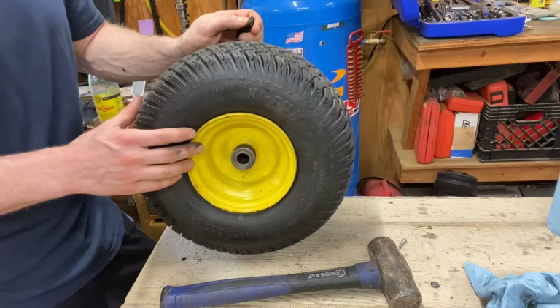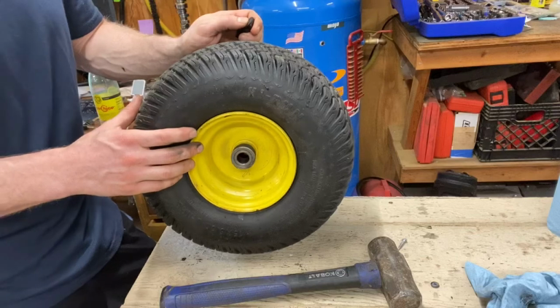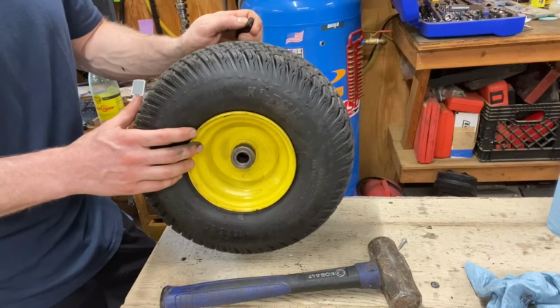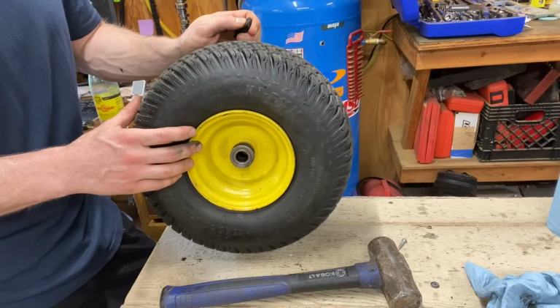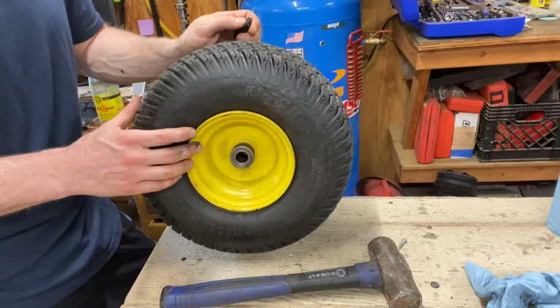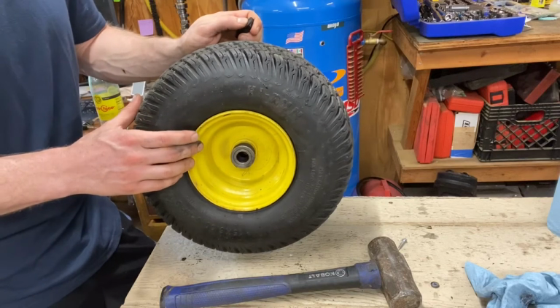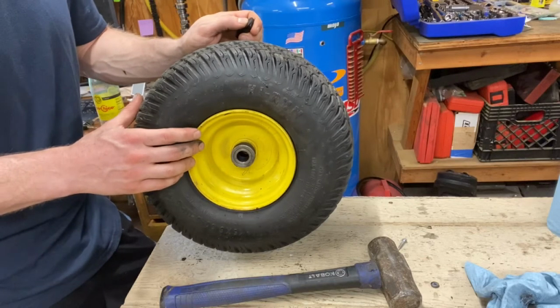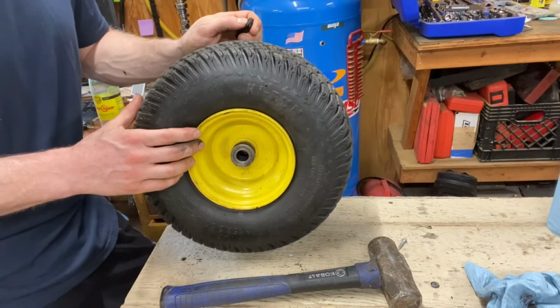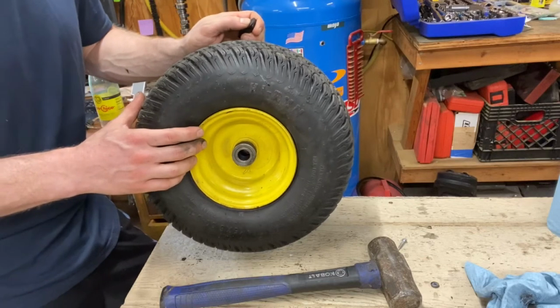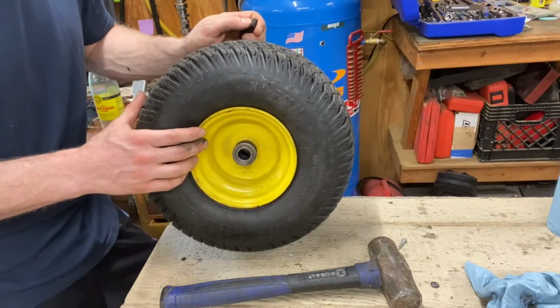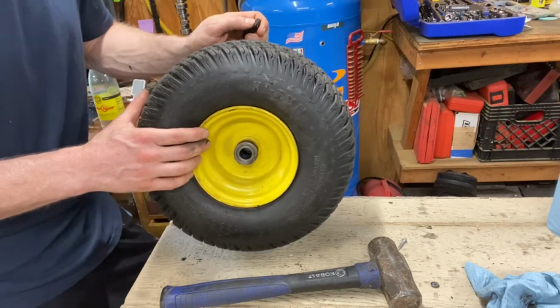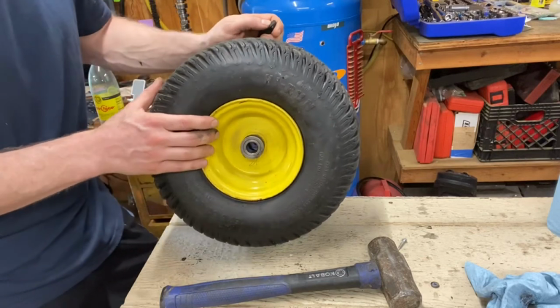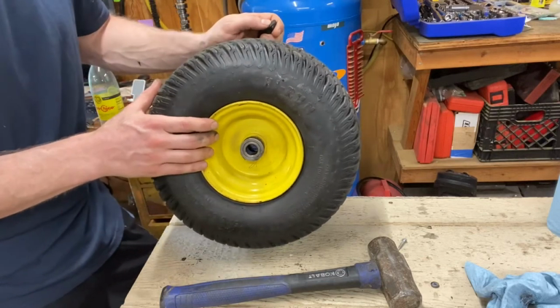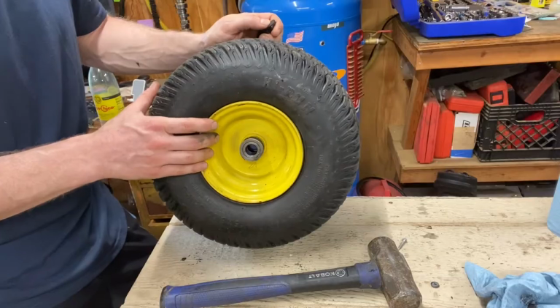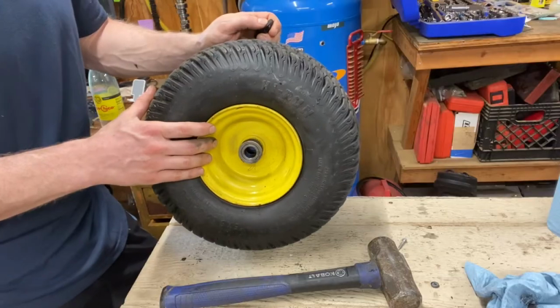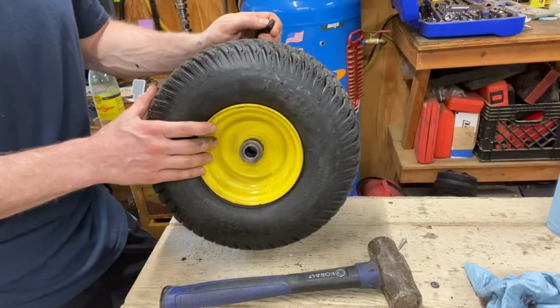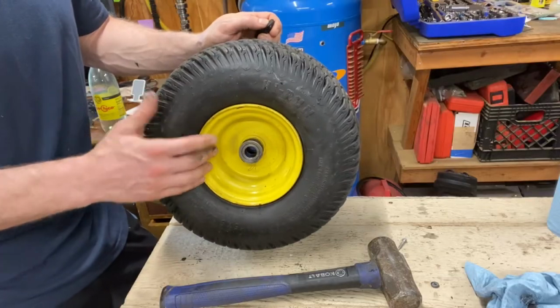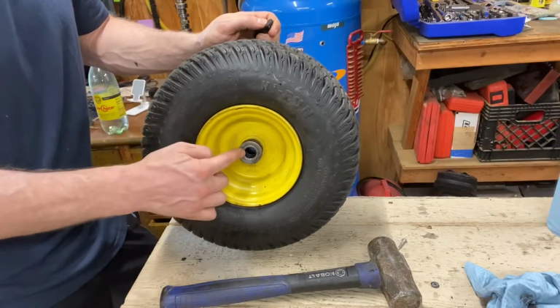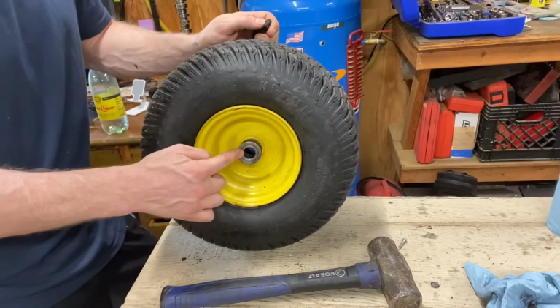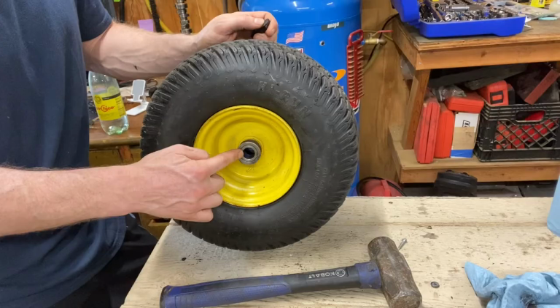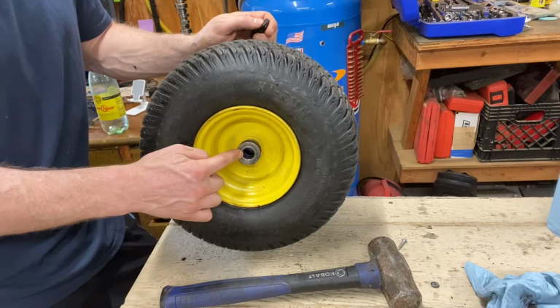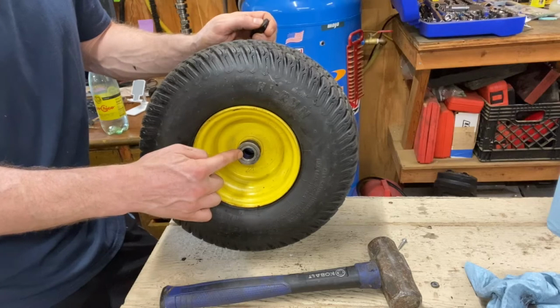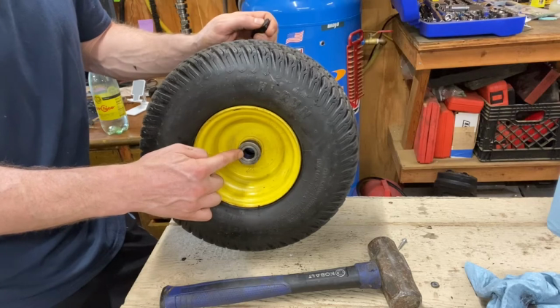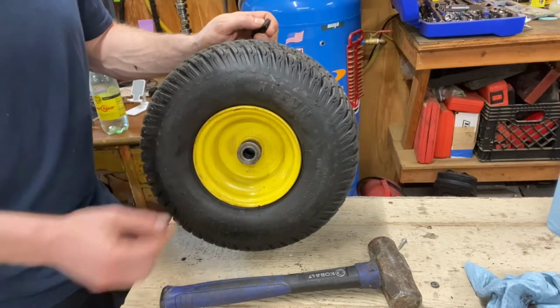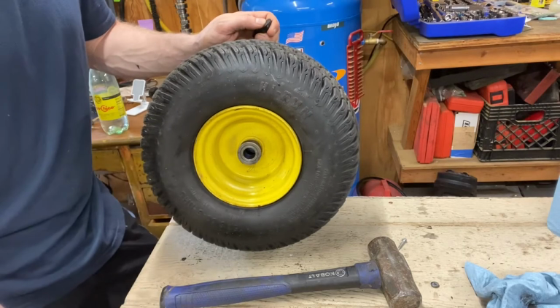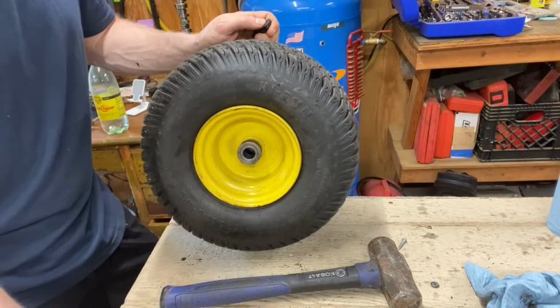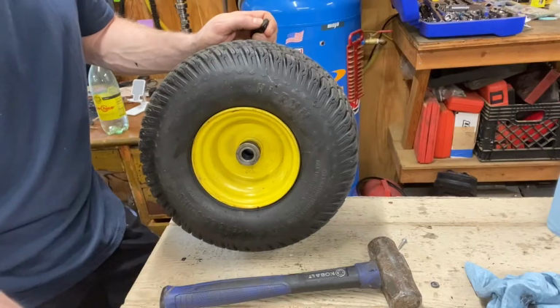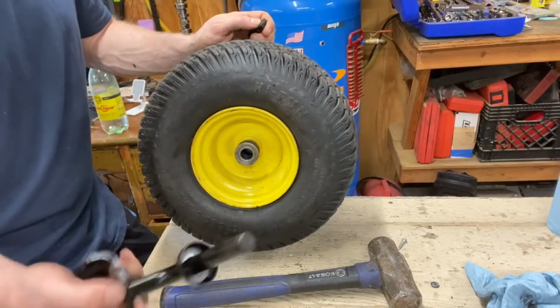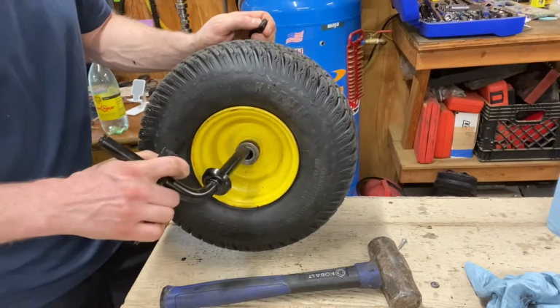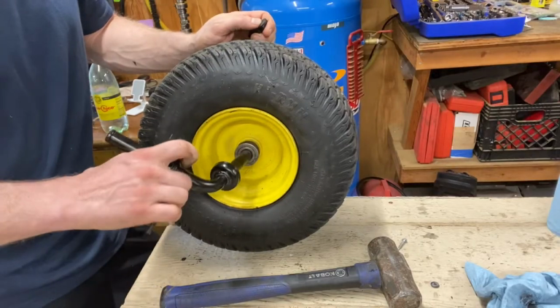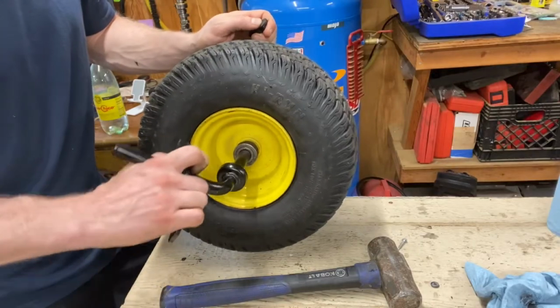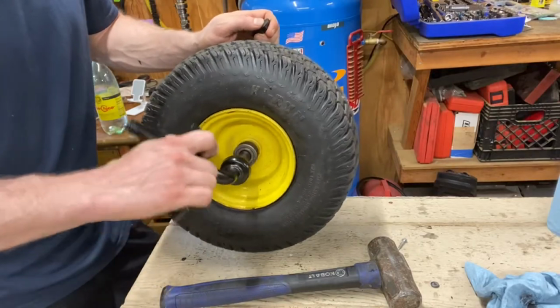Mower Mike here in the Mower Mike HQ shop. Today we're going to talk about wheel bushings on riding lawnmowers. Wheel bushings are what's pressed into the center of the hub, and what they do is they actually ride on the spindle.